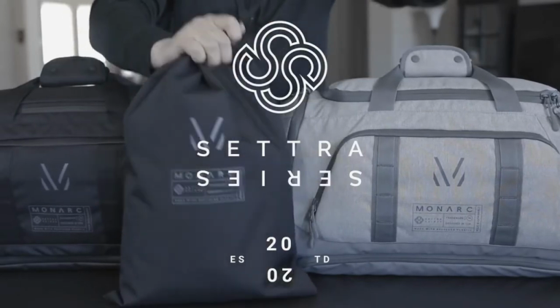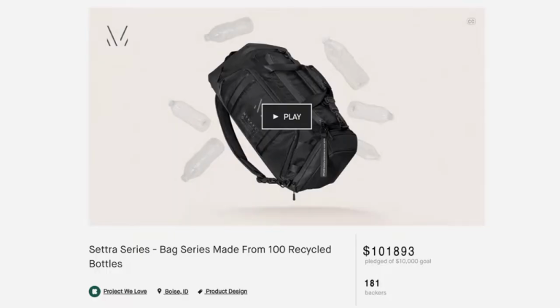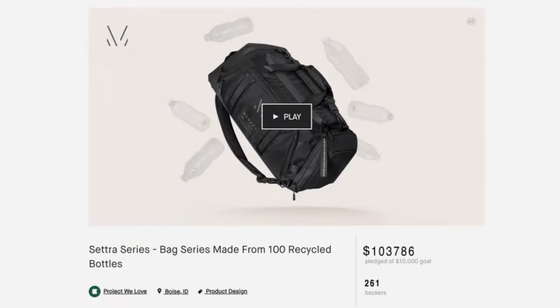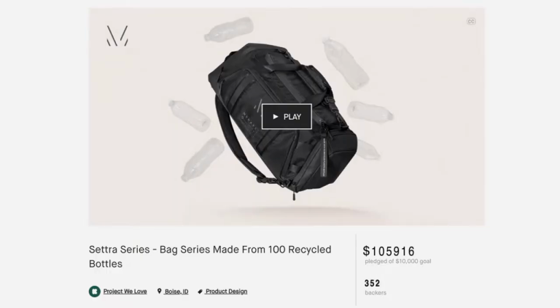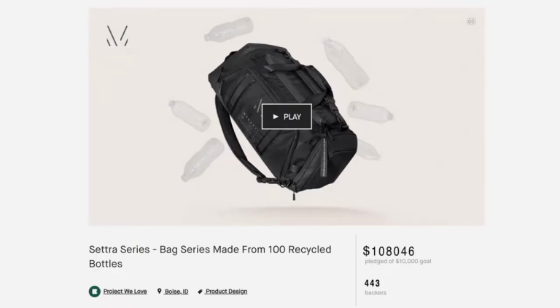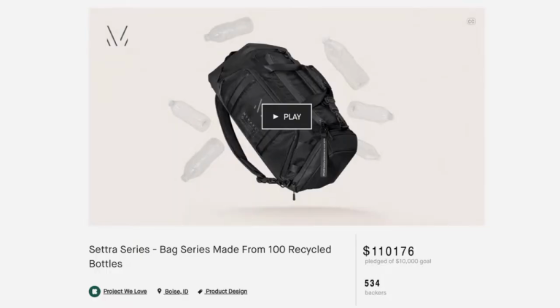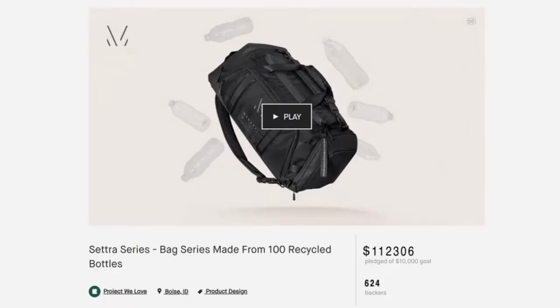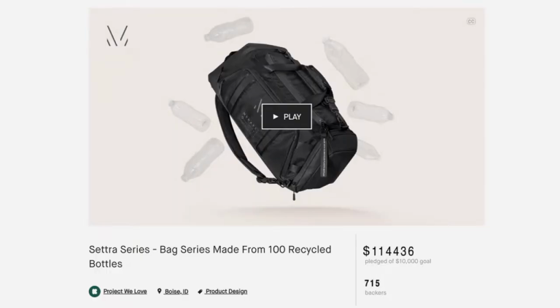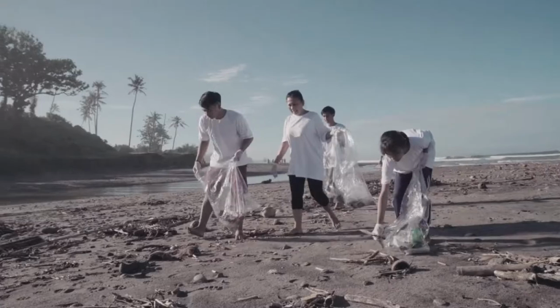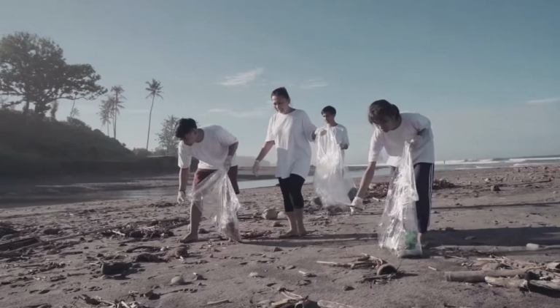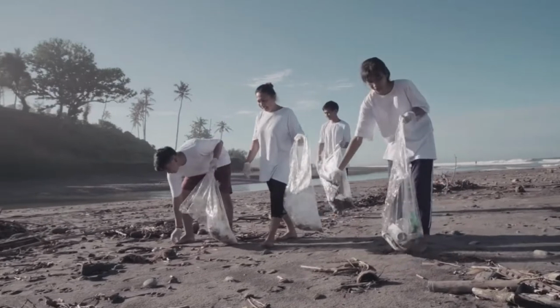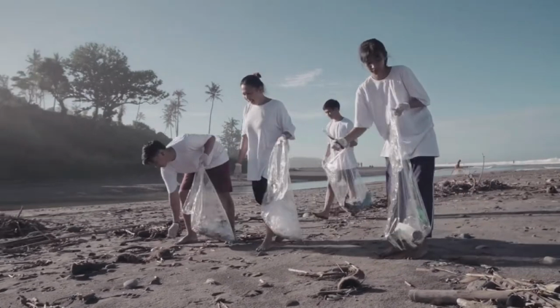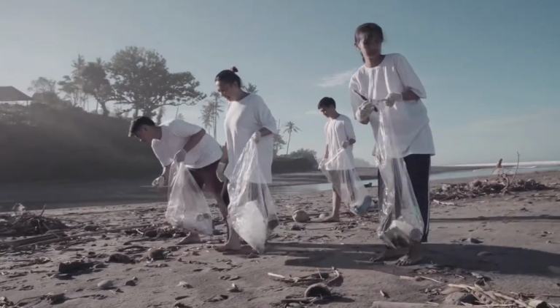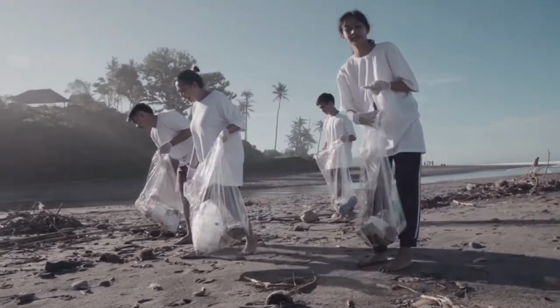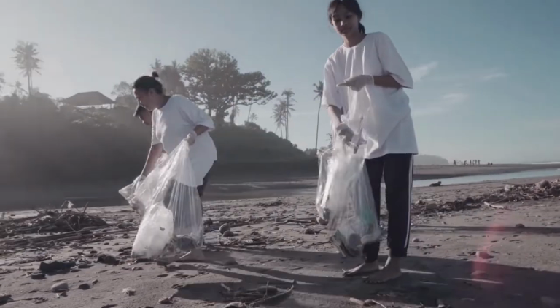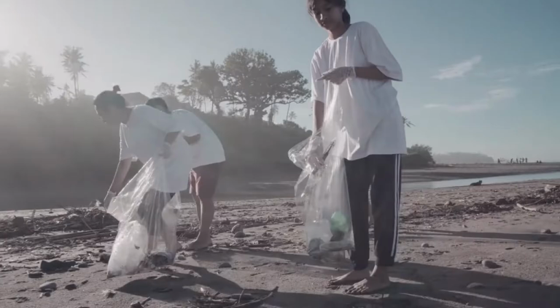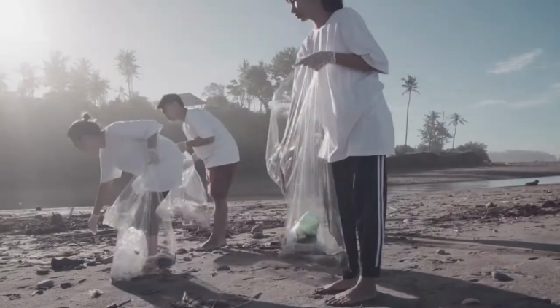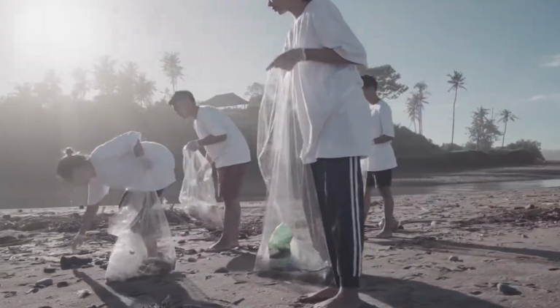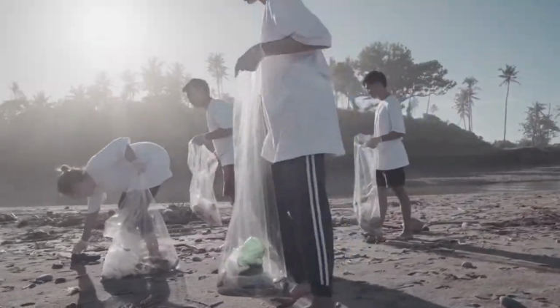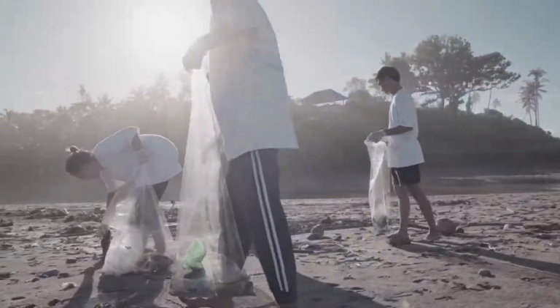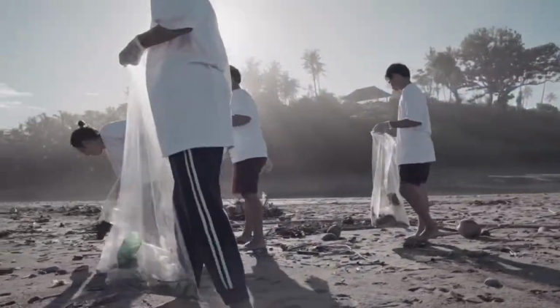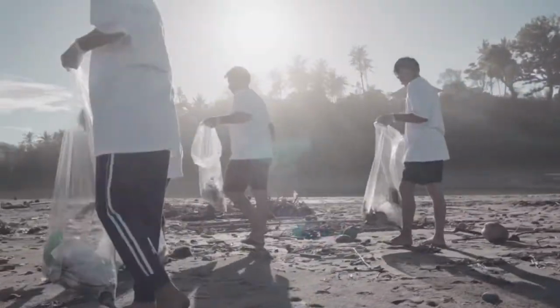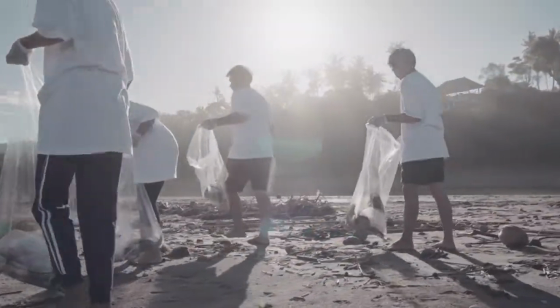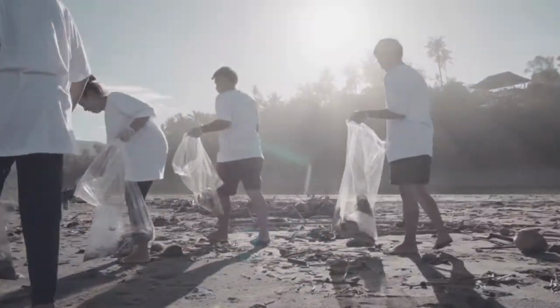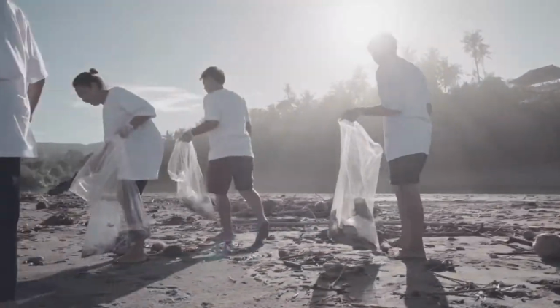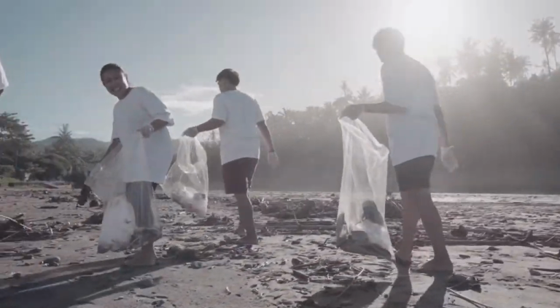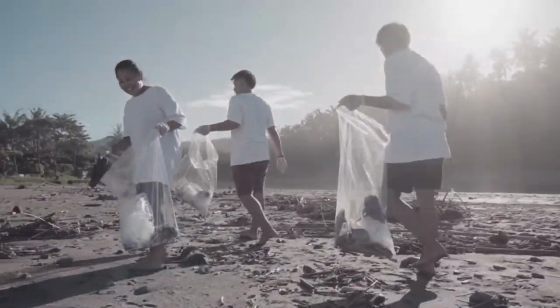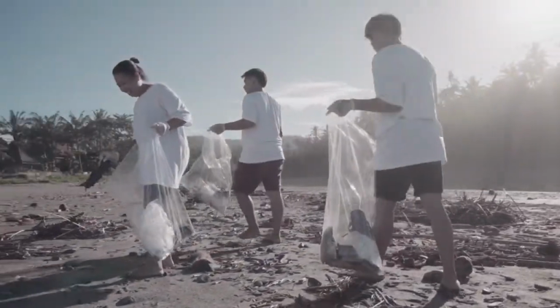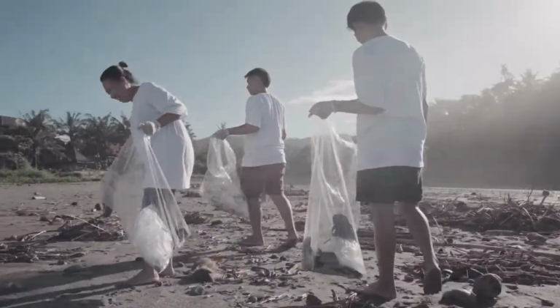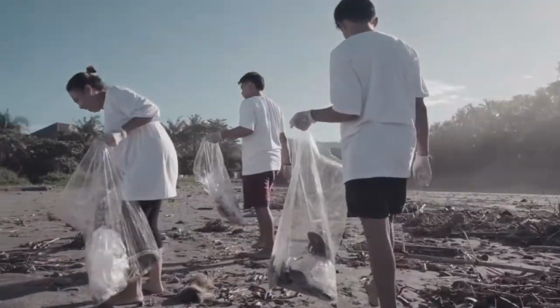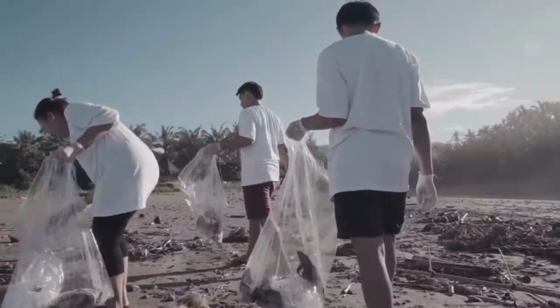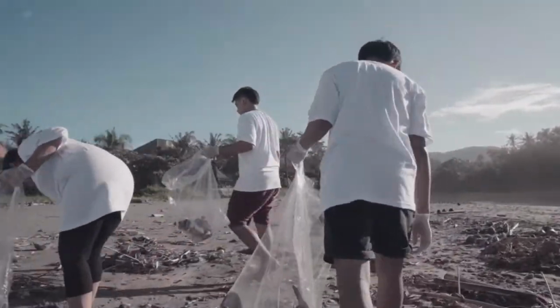After the success of our last campaign, we were able to divert over a million single-use plastics from our oceans and landfills. And so we asked the question: what if we did it again?